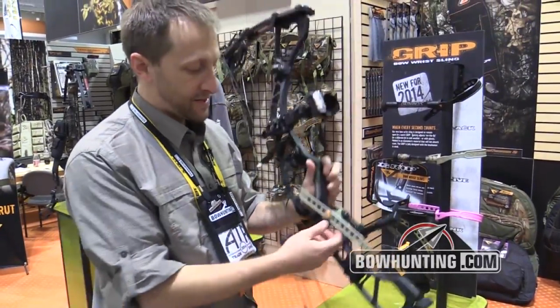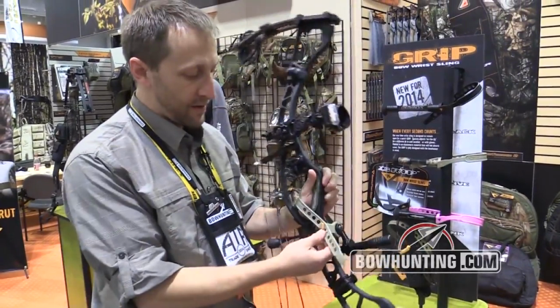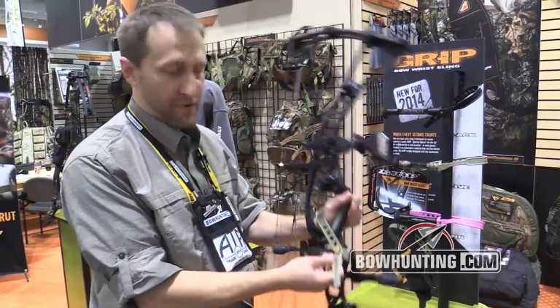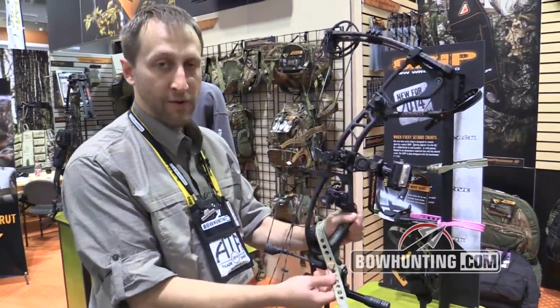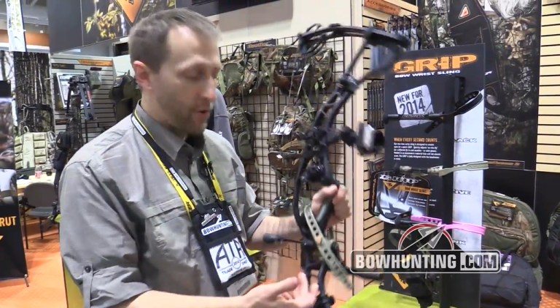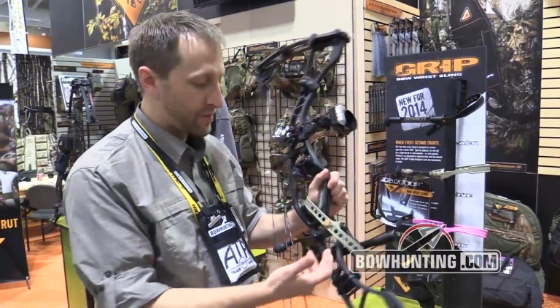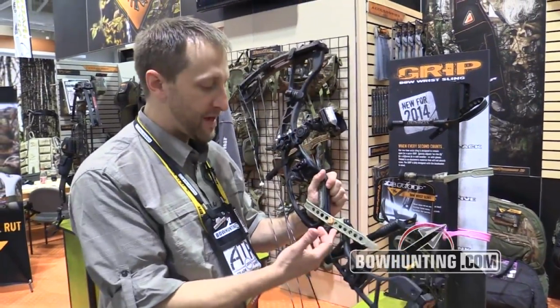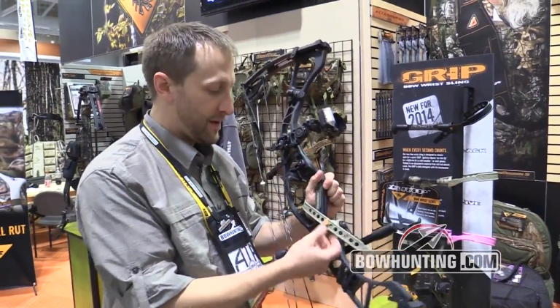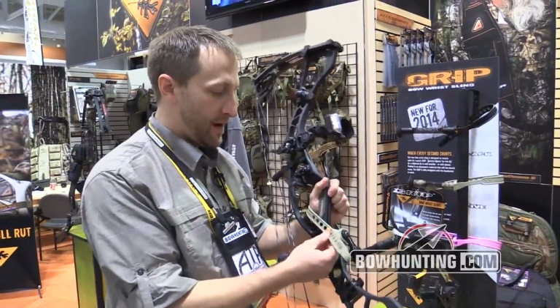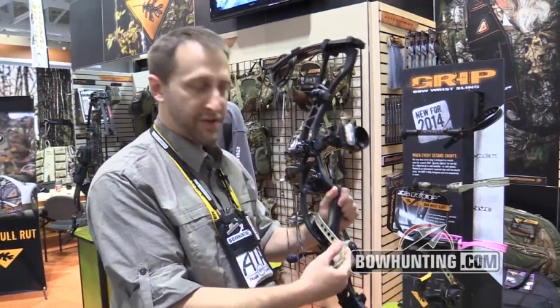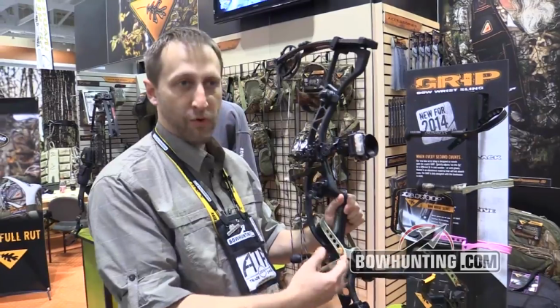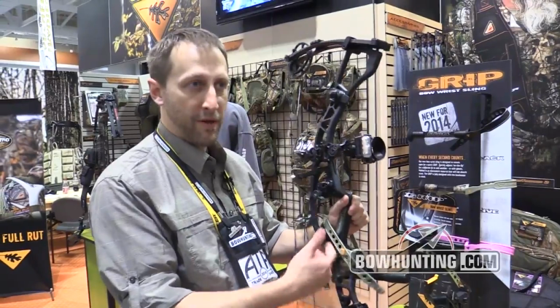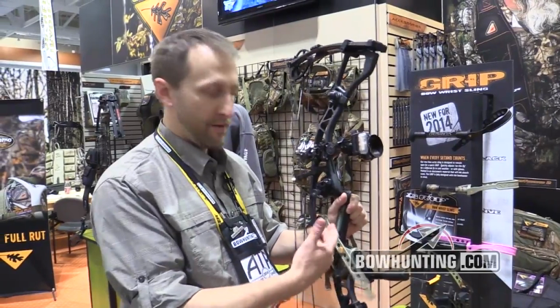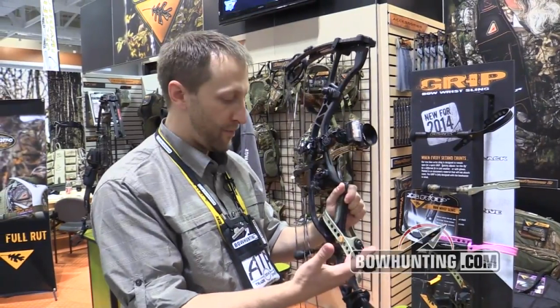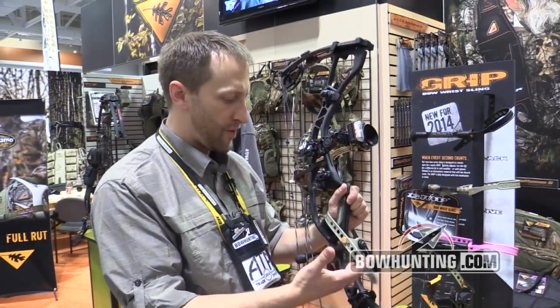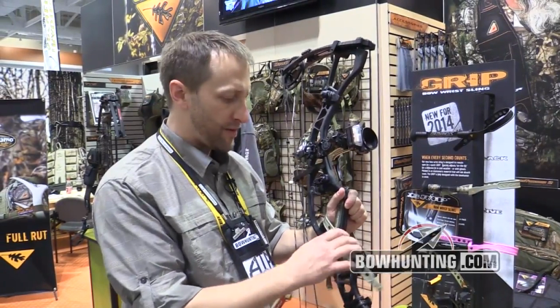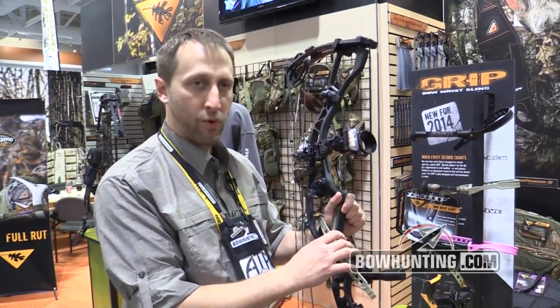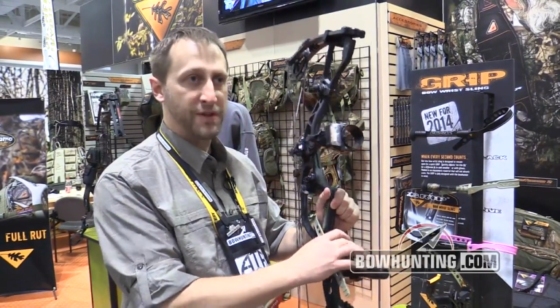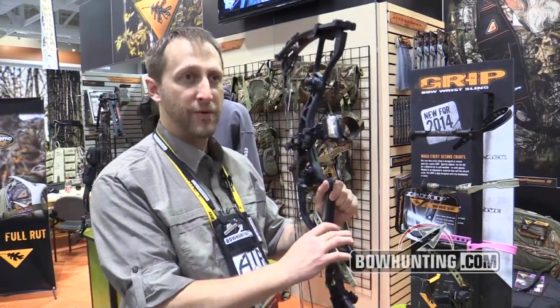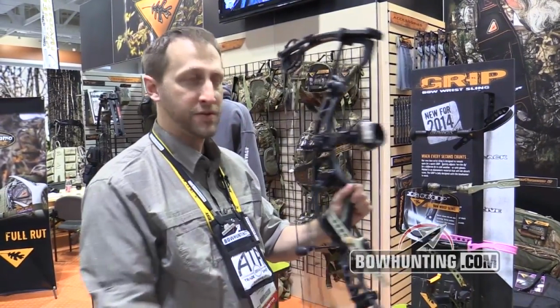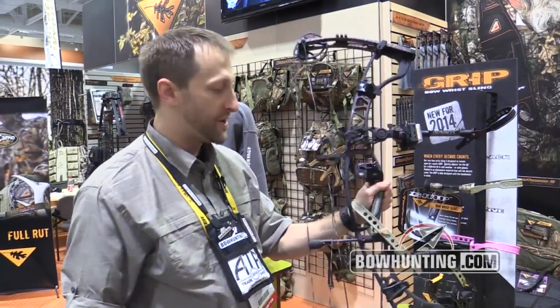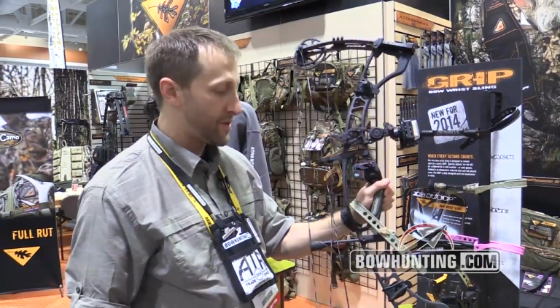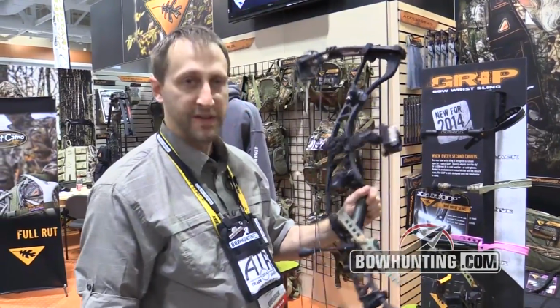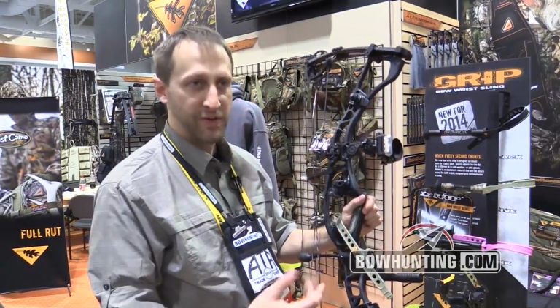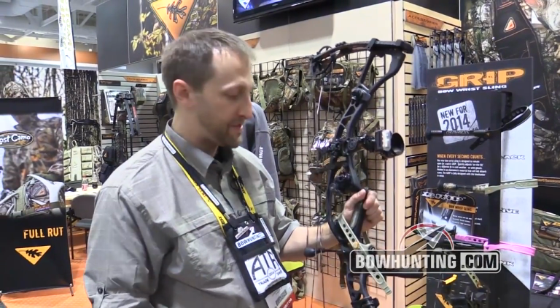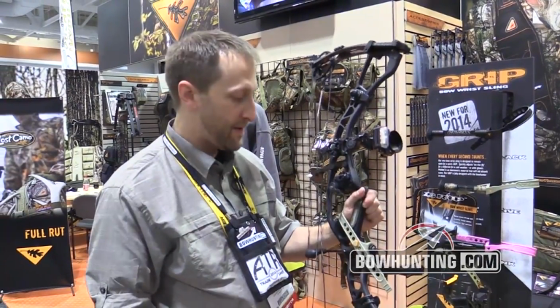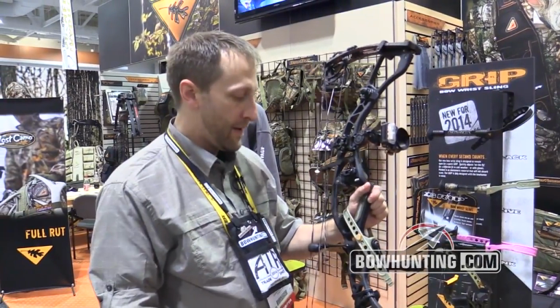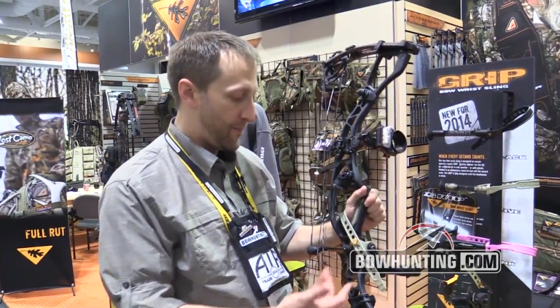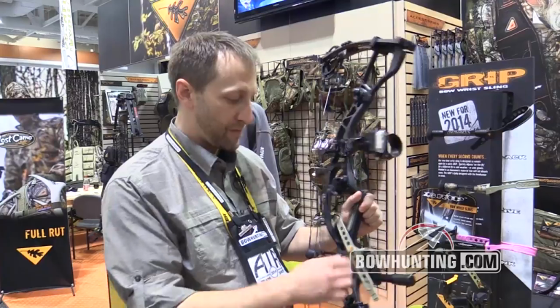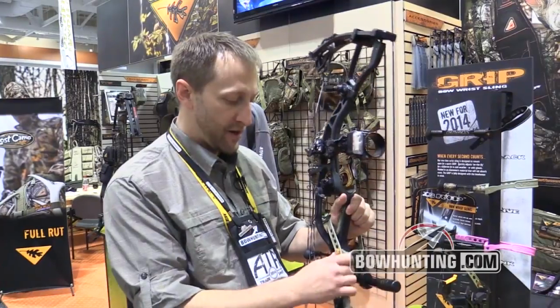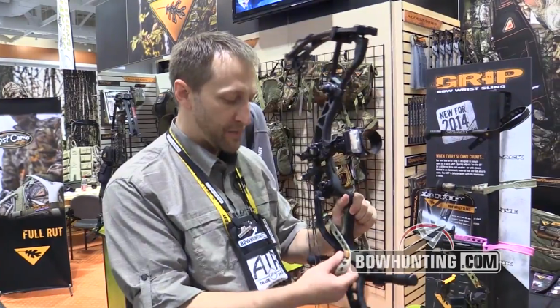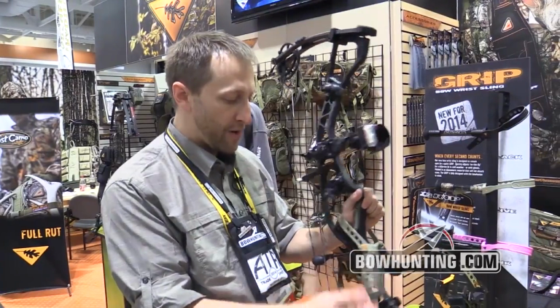It's a silicone material that won't absorb scent, which is an improvement over a lot of the cords and leather parts you see on wristlings that can trap scent for a scent-conscious bow hunter.